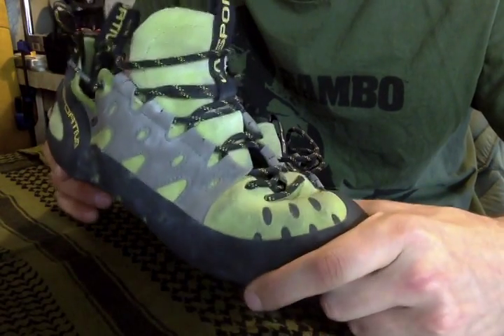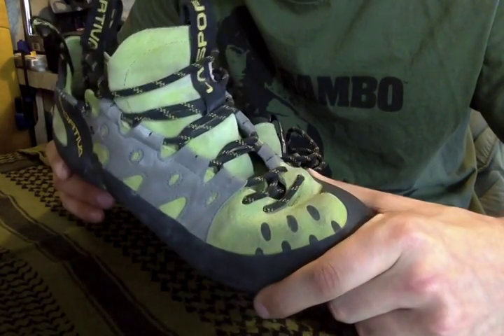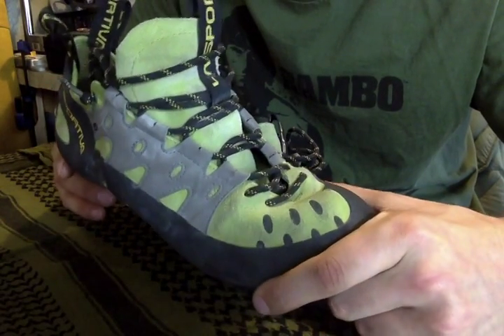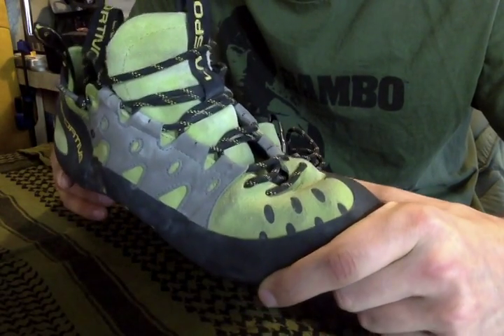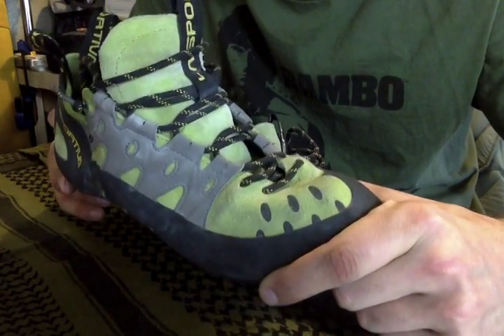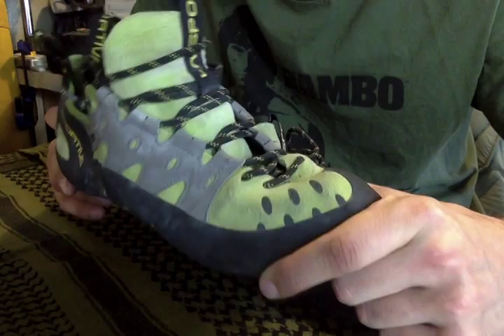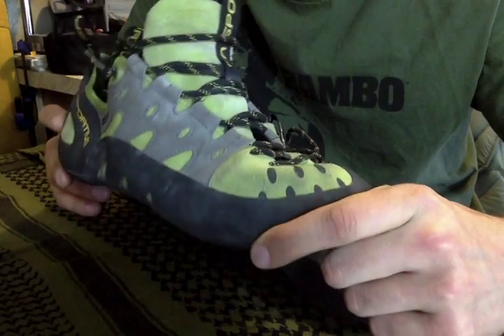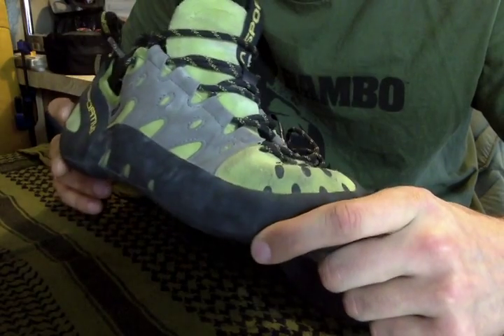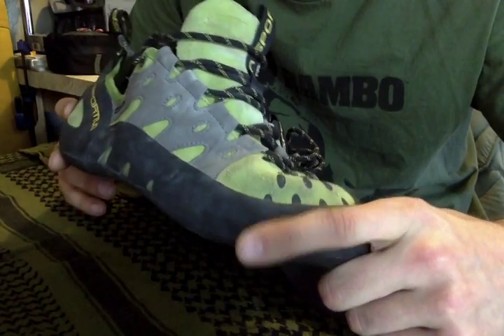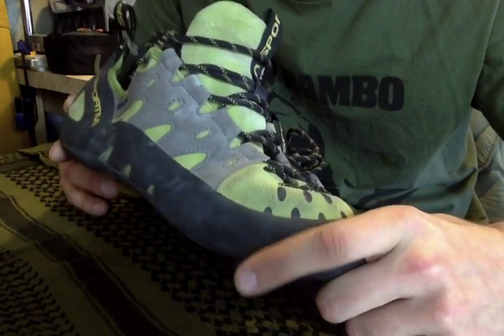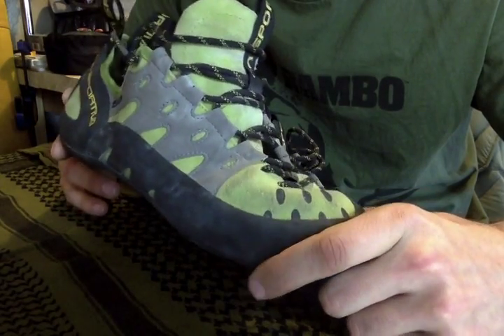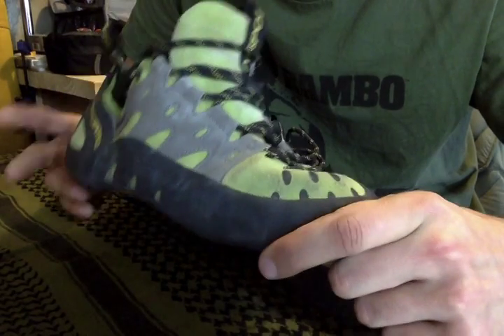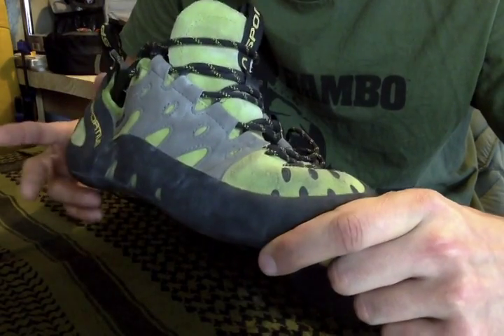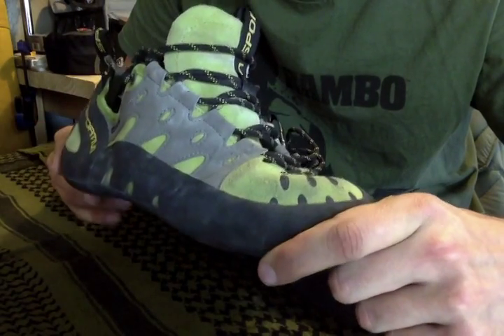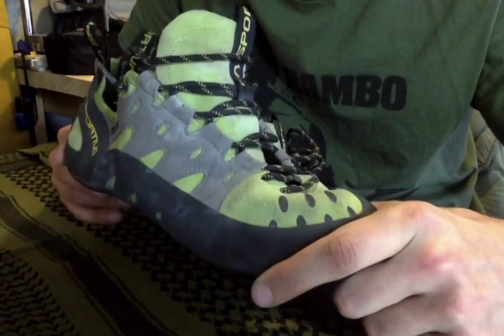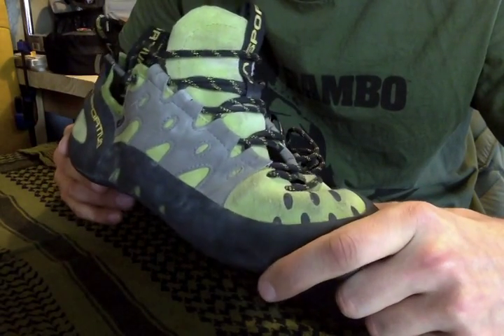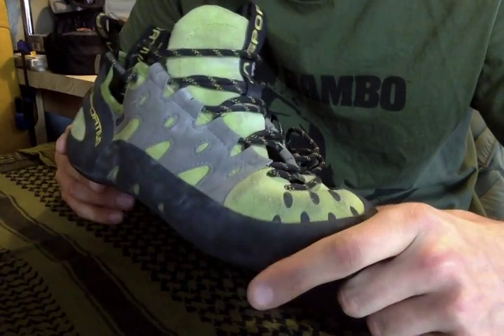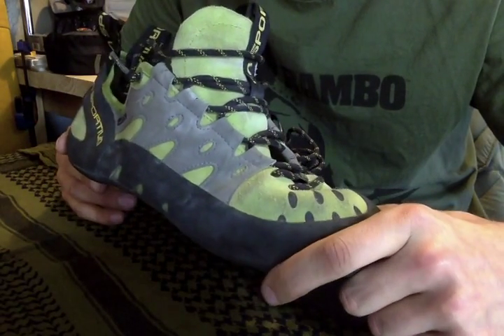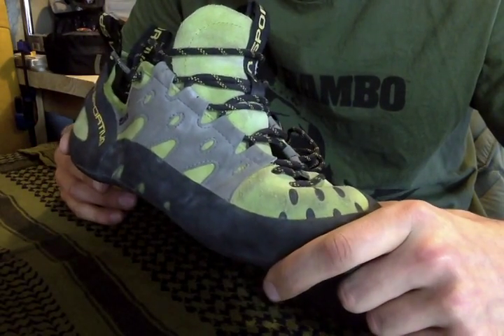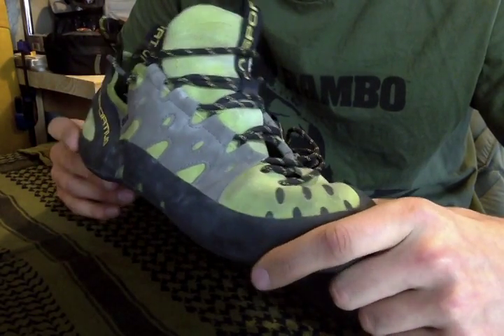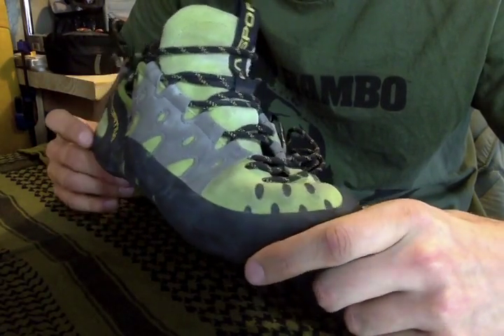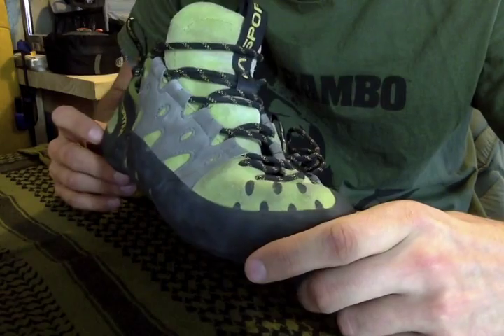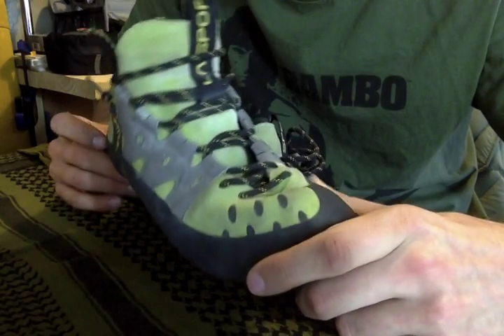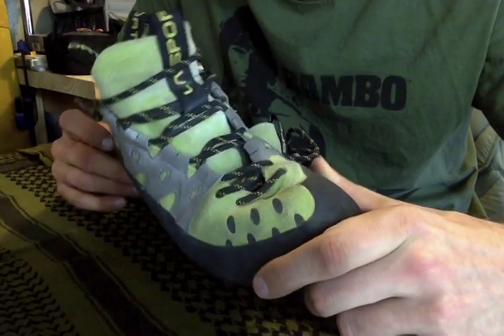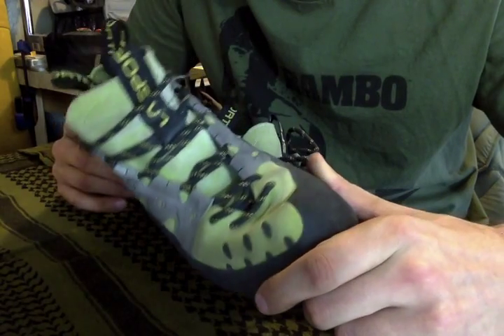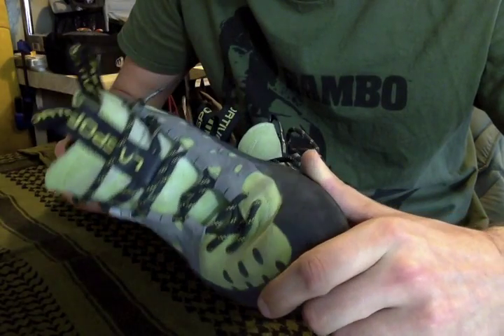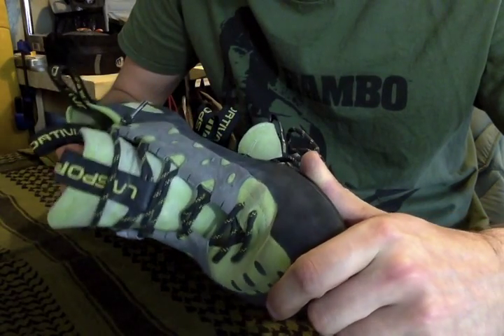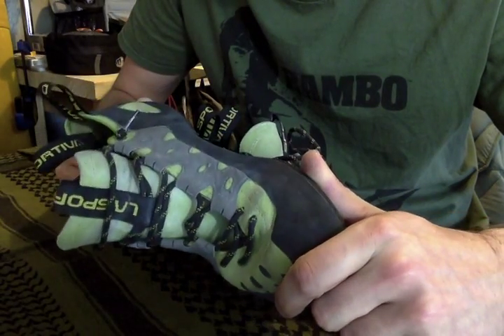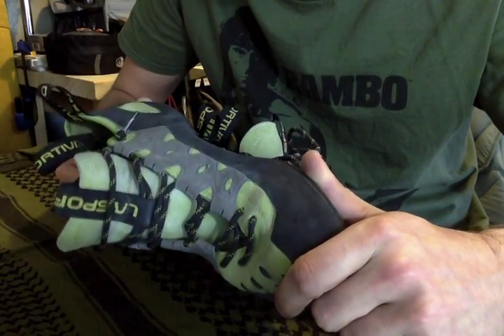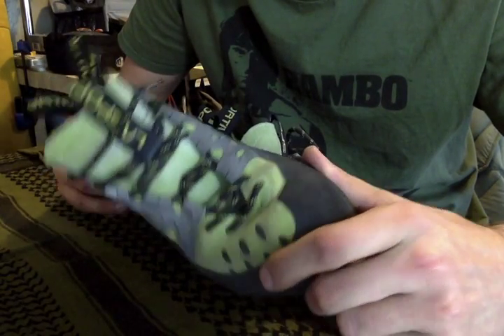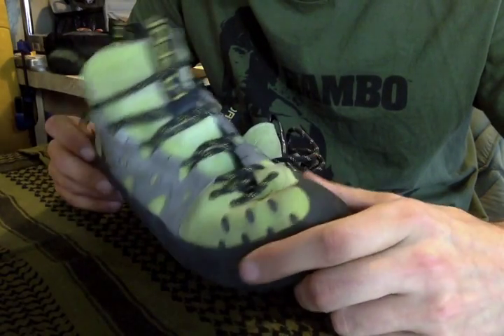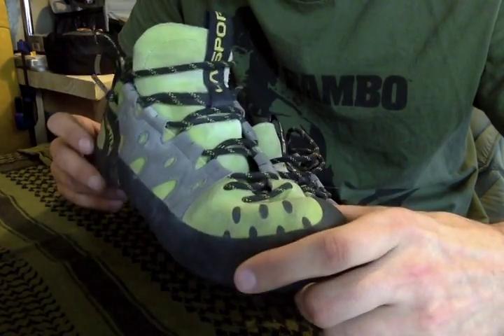Climbing shoes aren't really the prettiest shoes. Some of them are really ugly, some of them are actually really cool looking. But as far as Sportiva goes, they're almost all really funky colors.